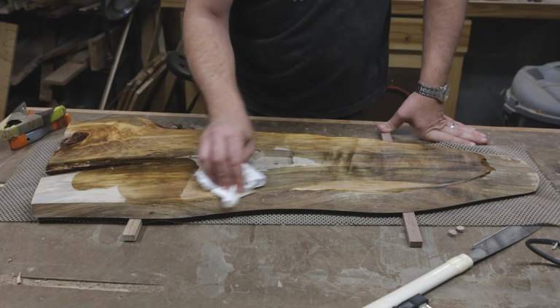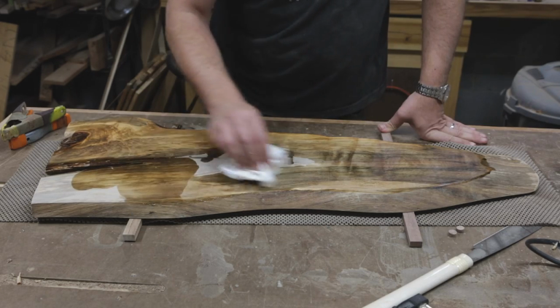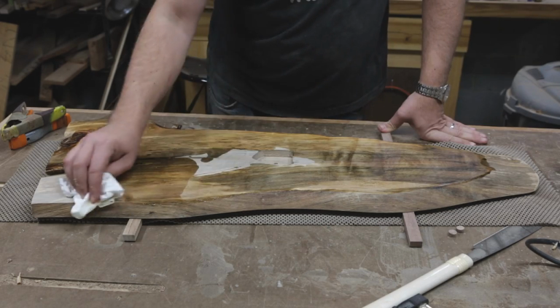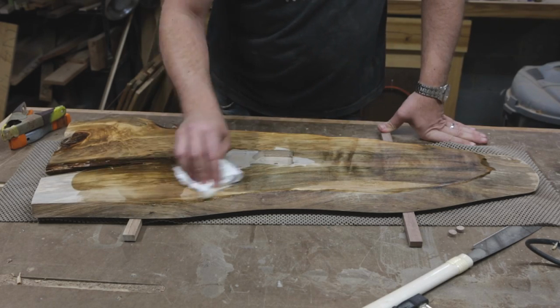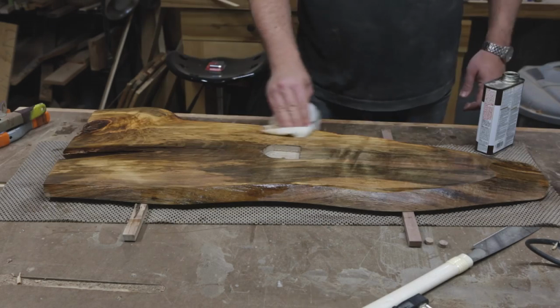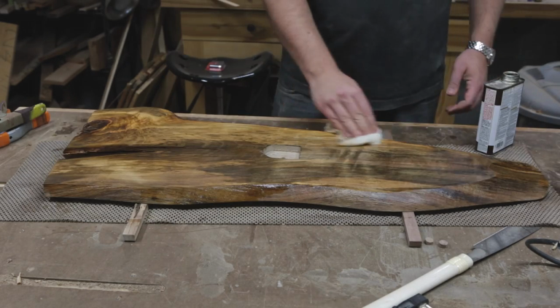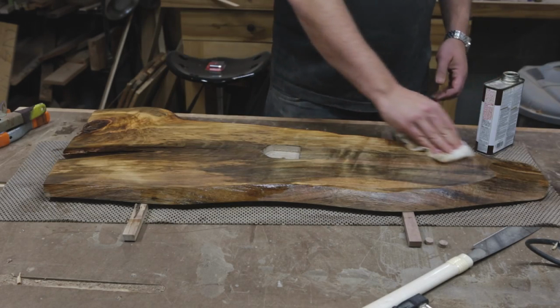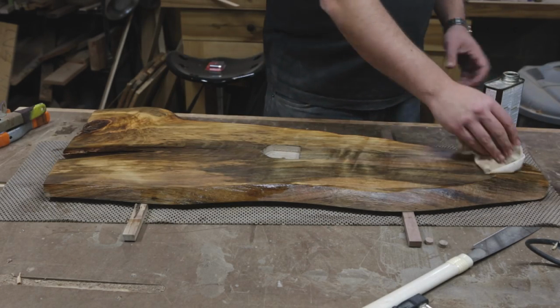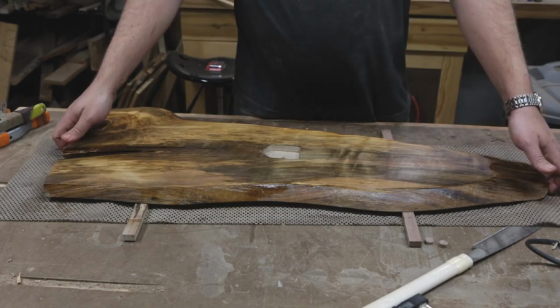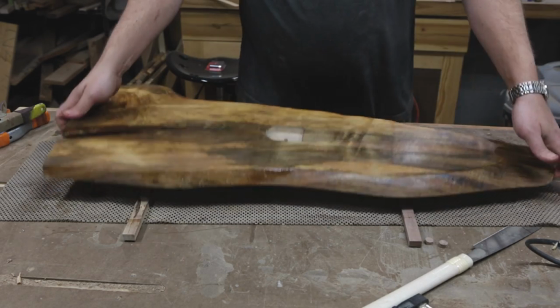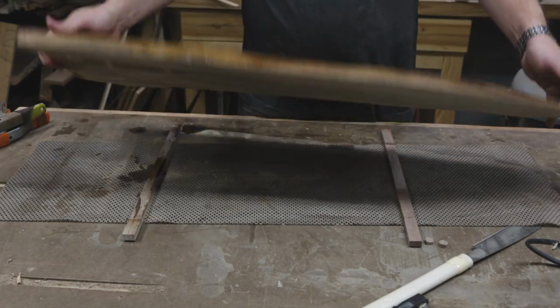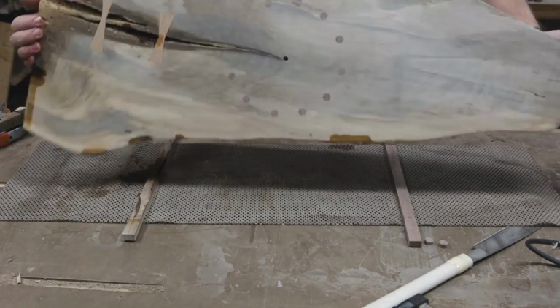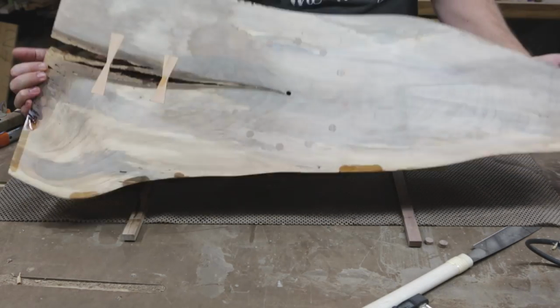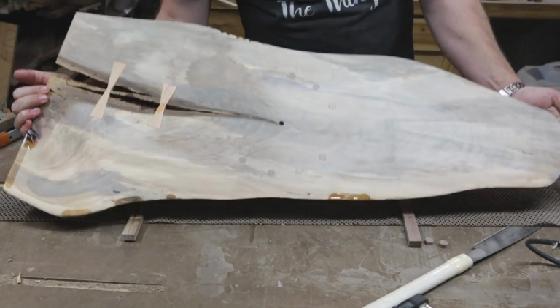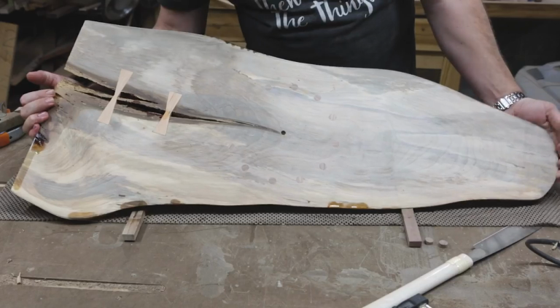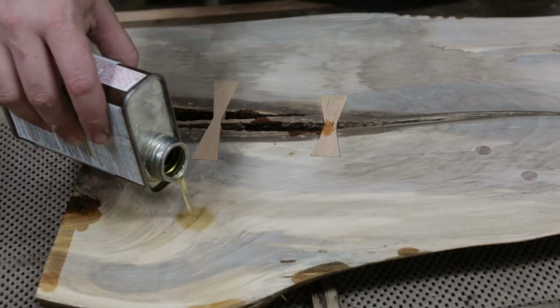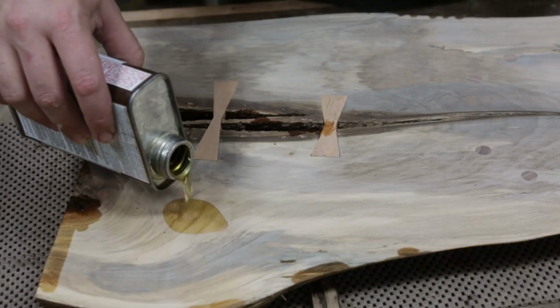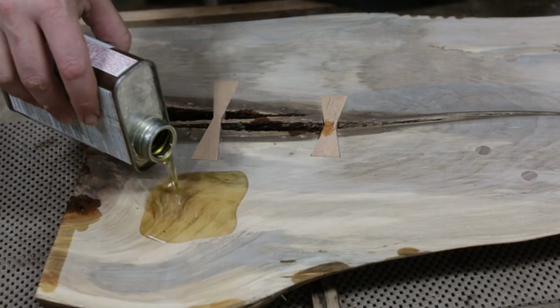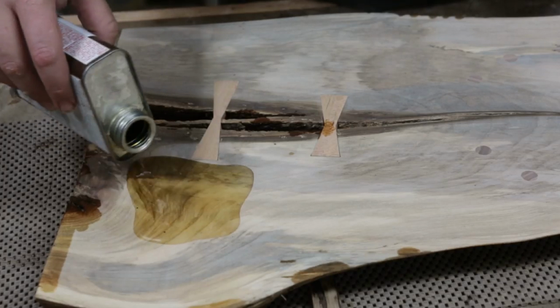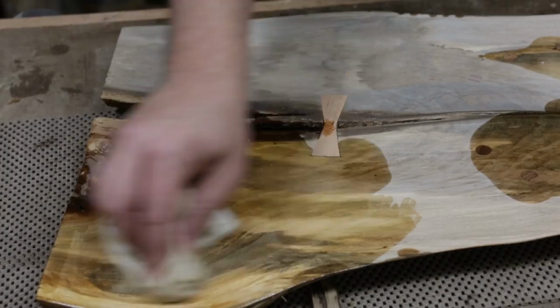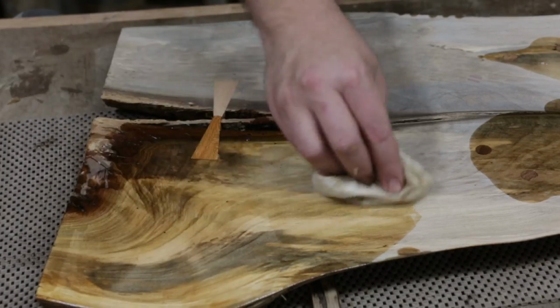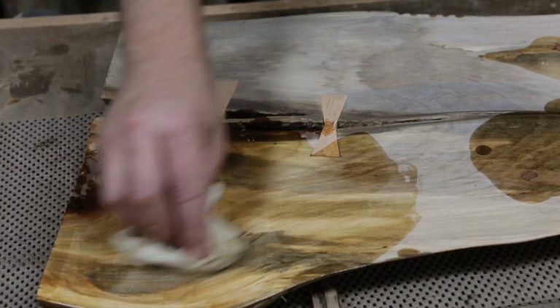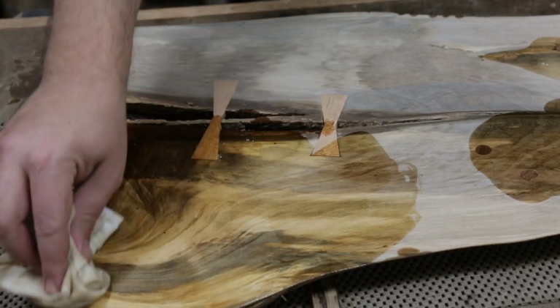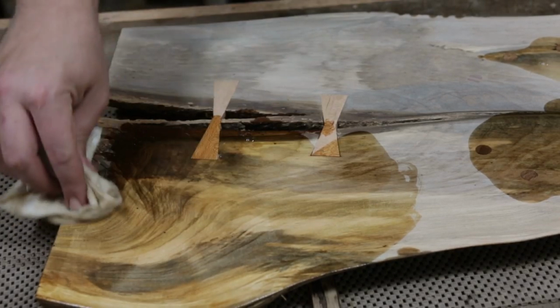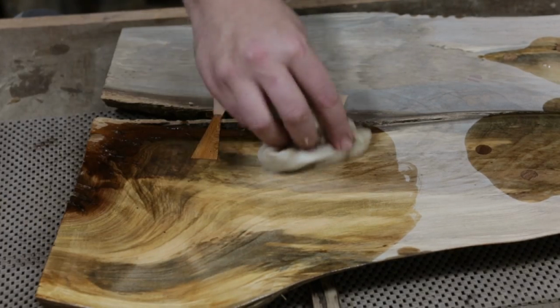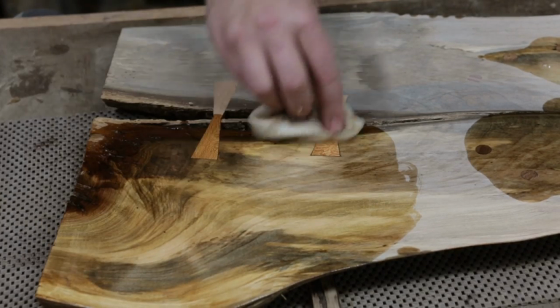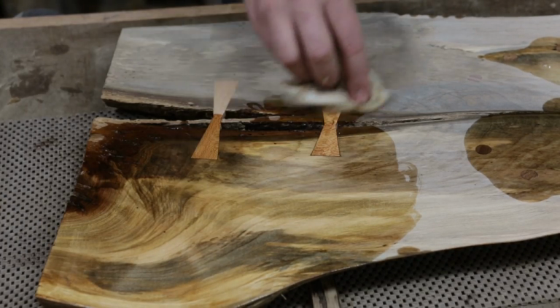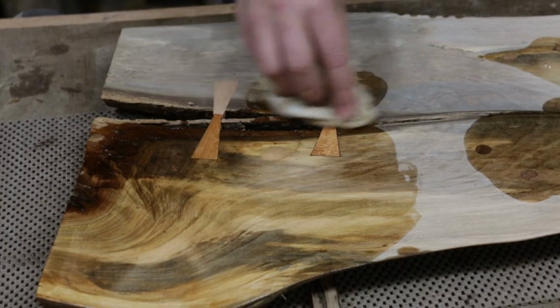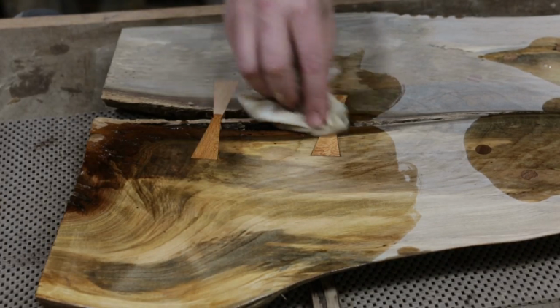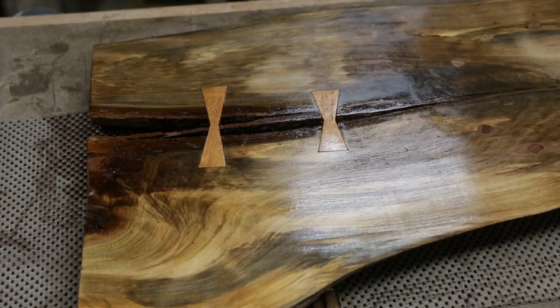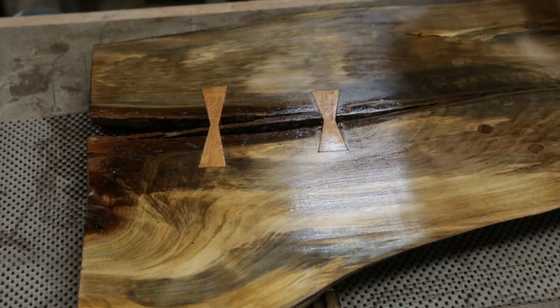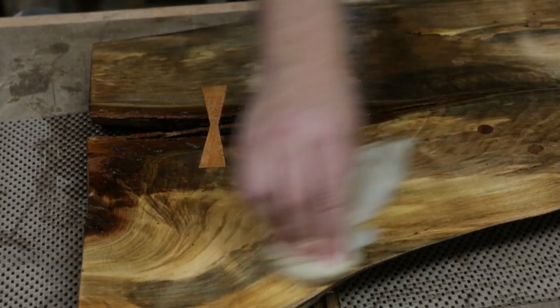I finished it with some Danish oil, and like I said, I was really surprised at how dark the maple got. This was a good learning project though, because I've got a few more pieces like this from the same log.